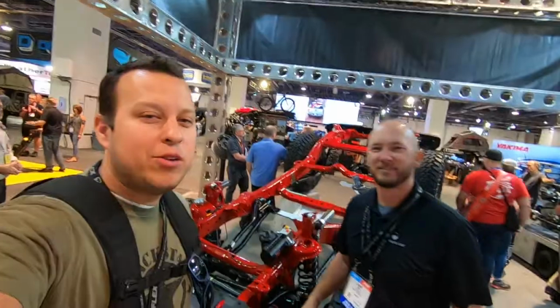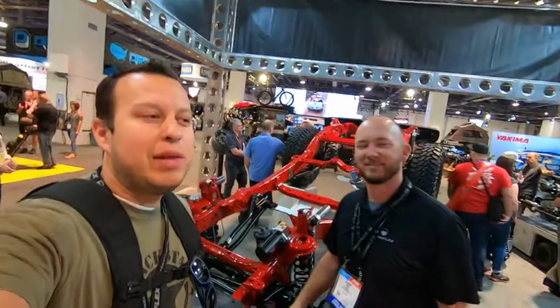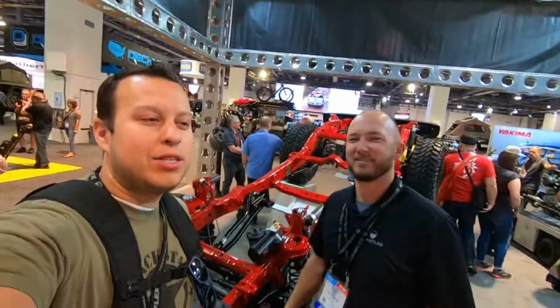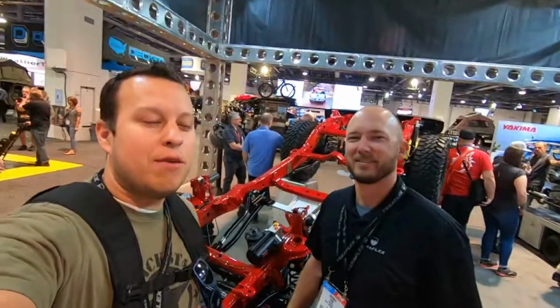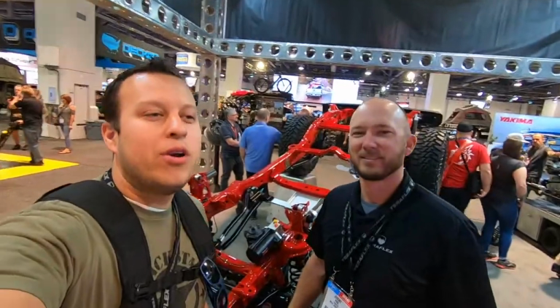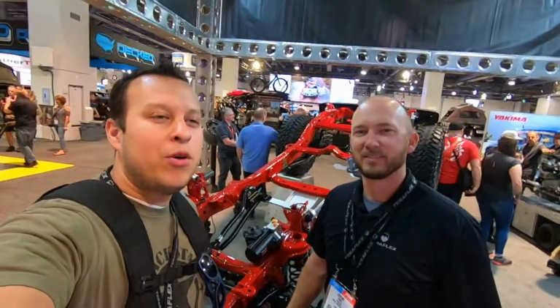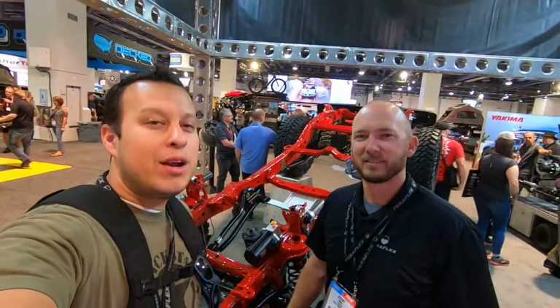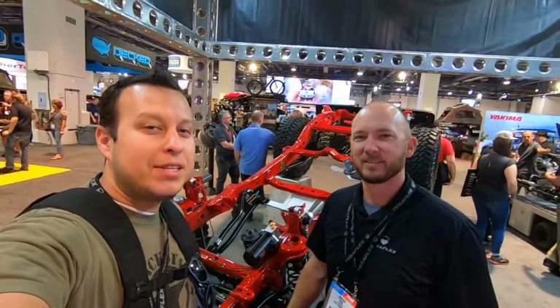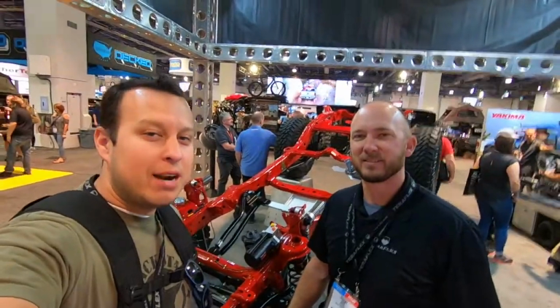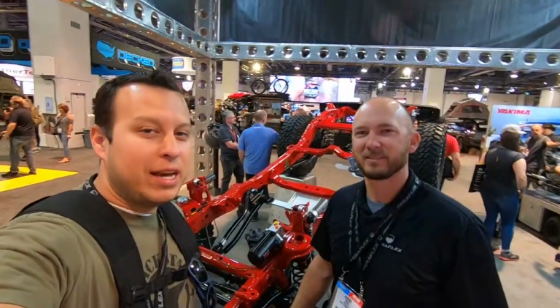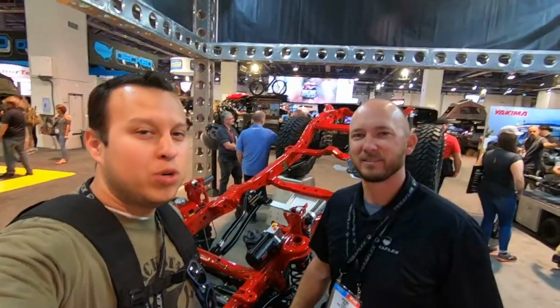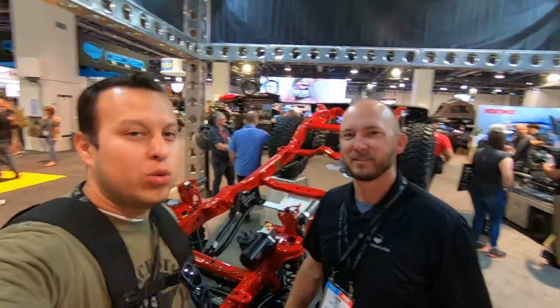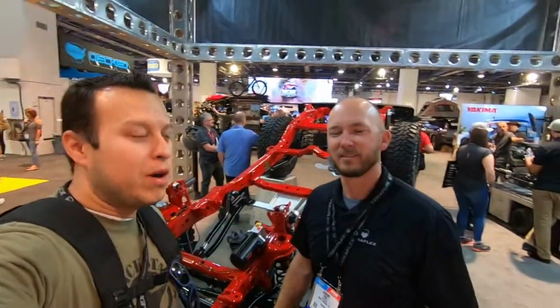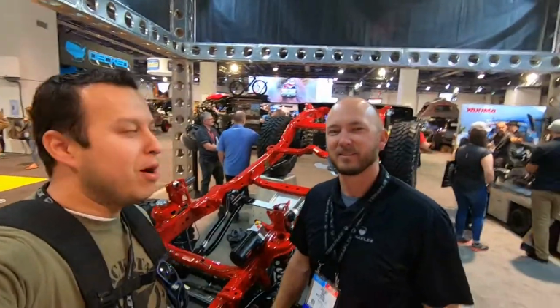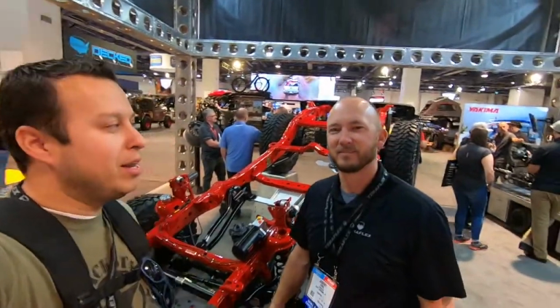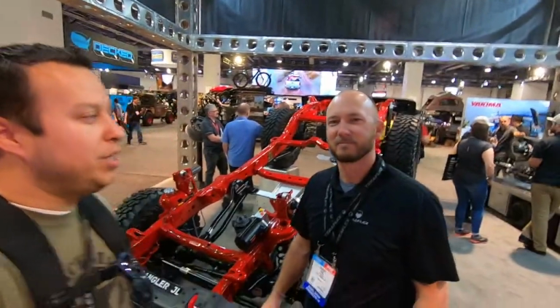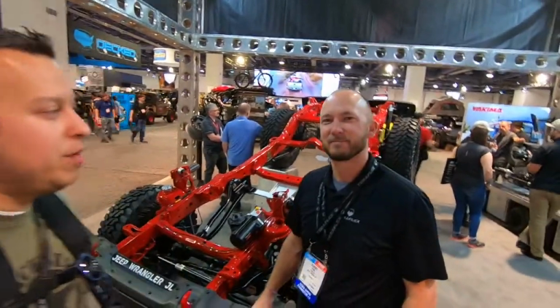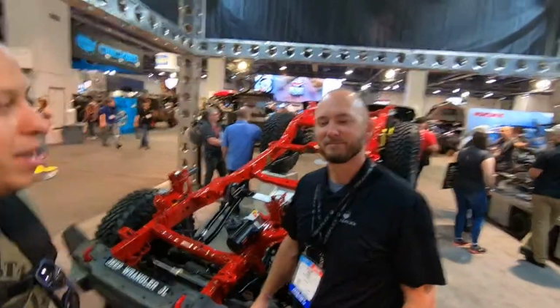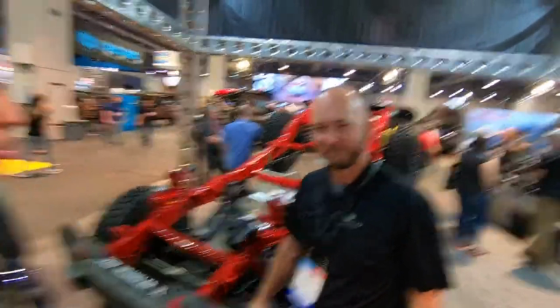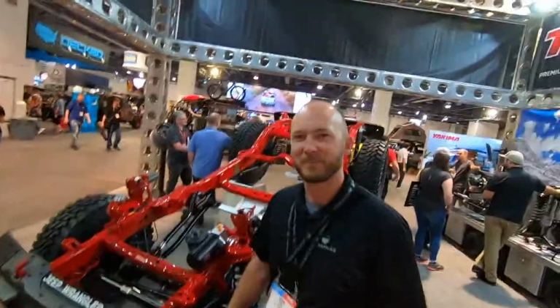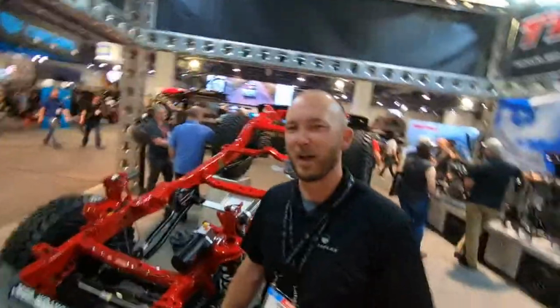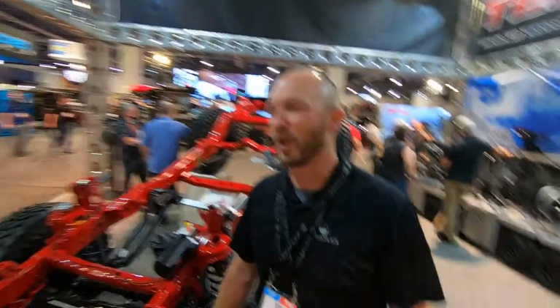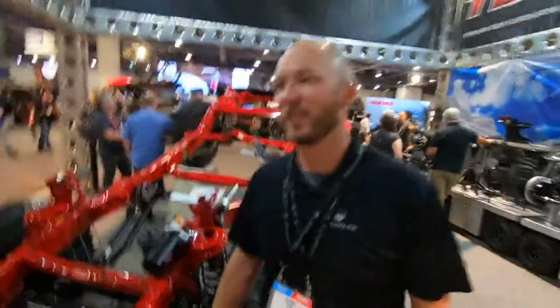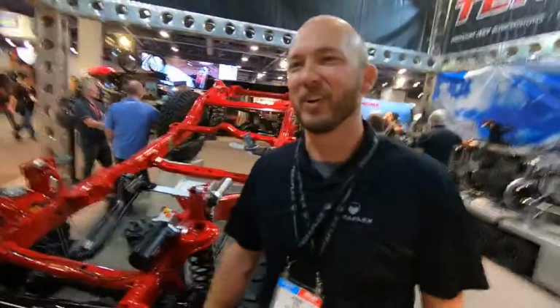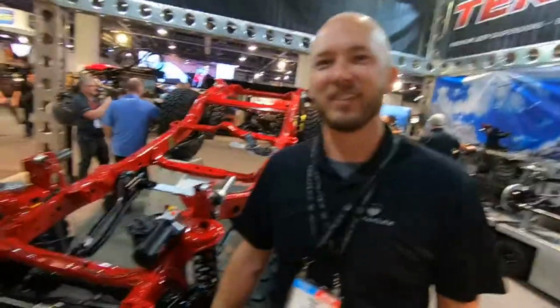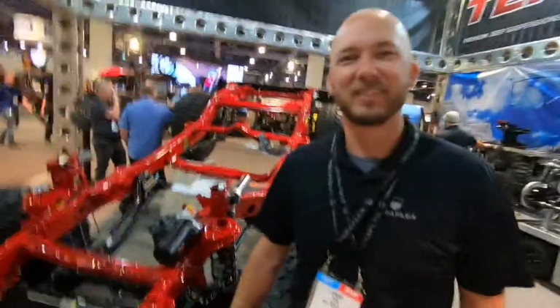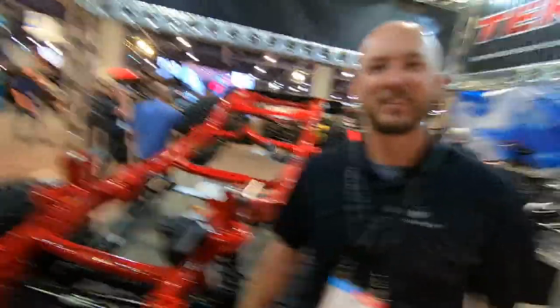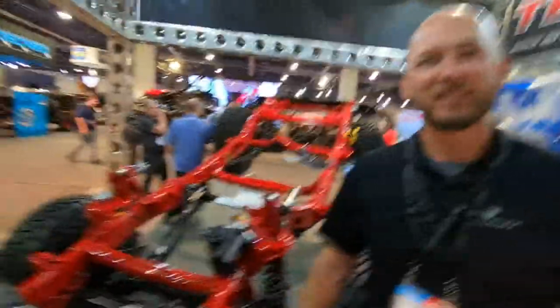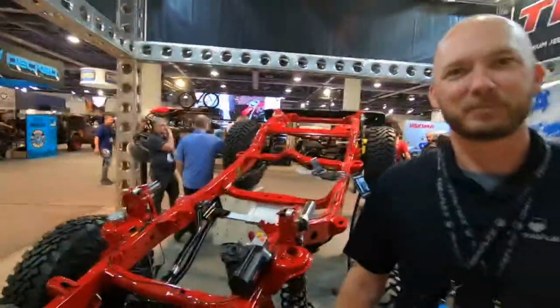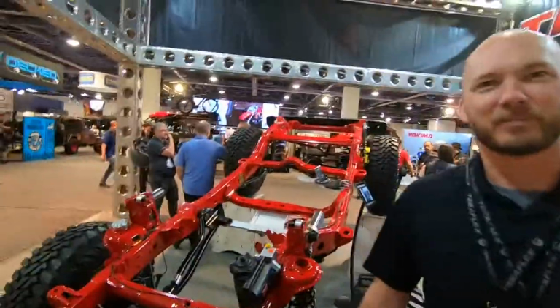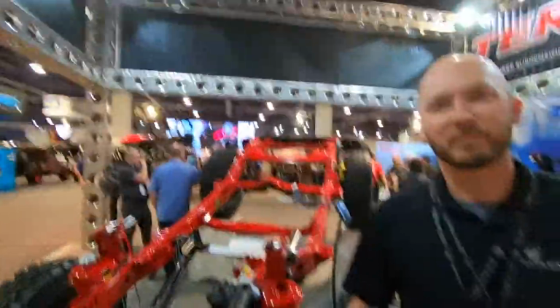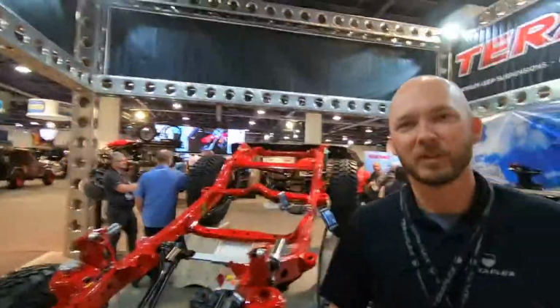Andrew with Blackstar Off-Road here at the TeraFlex booth with their marketing guy, Jeremy. How are you doing, Jeremy? I'm great. So what's going on here?